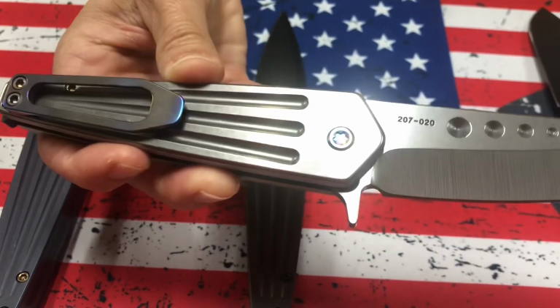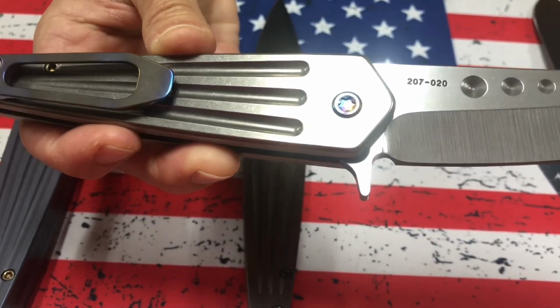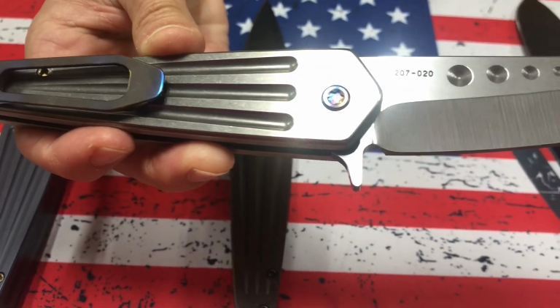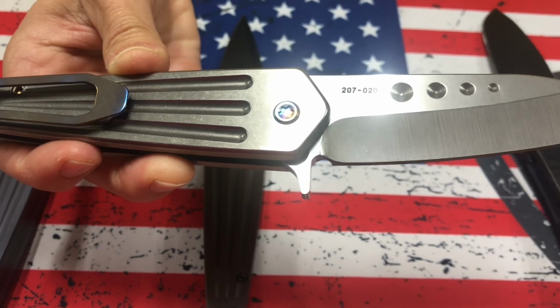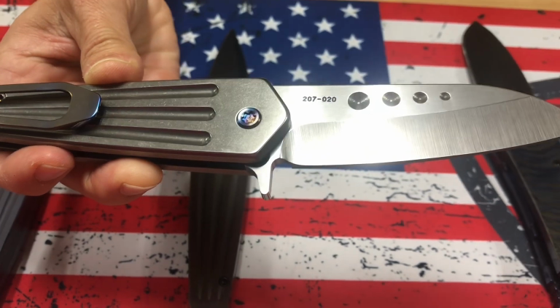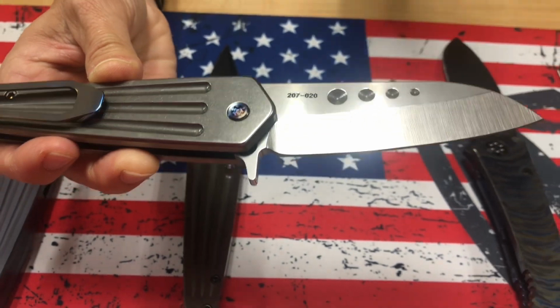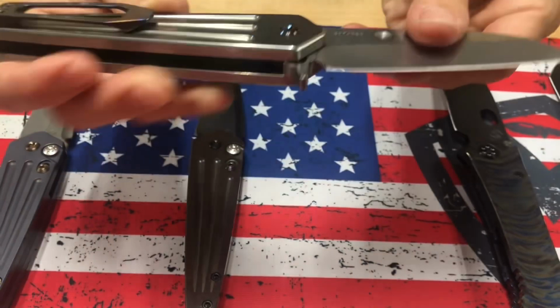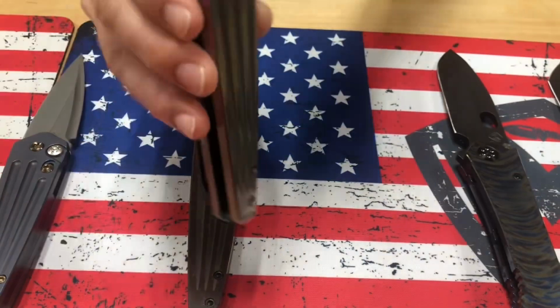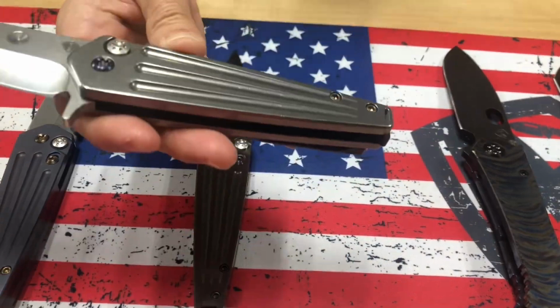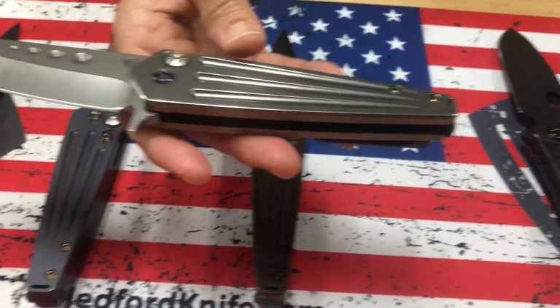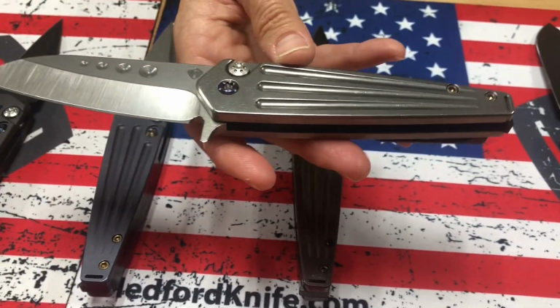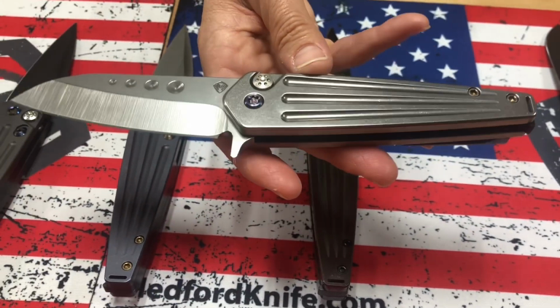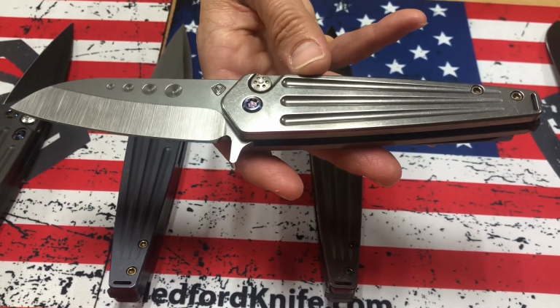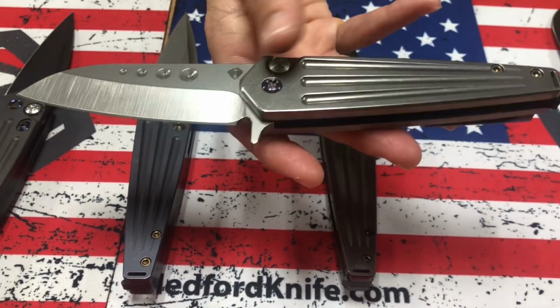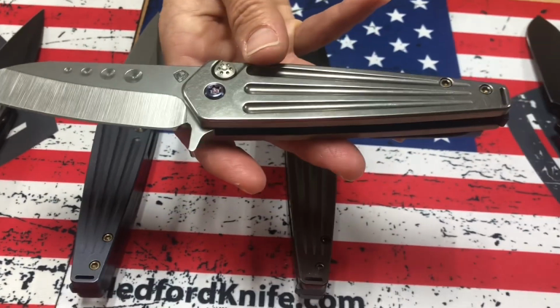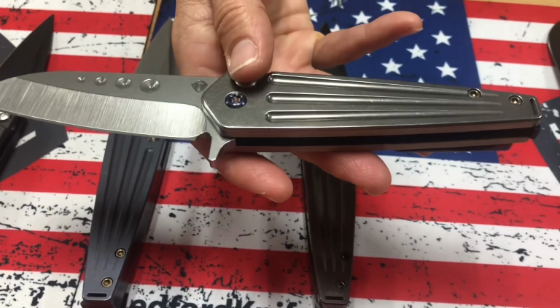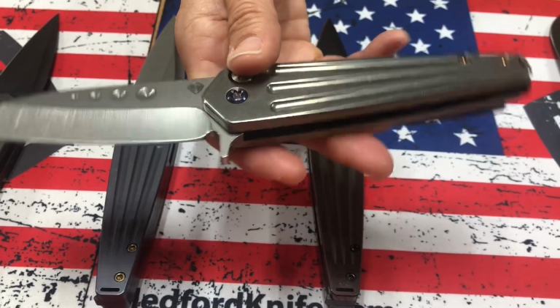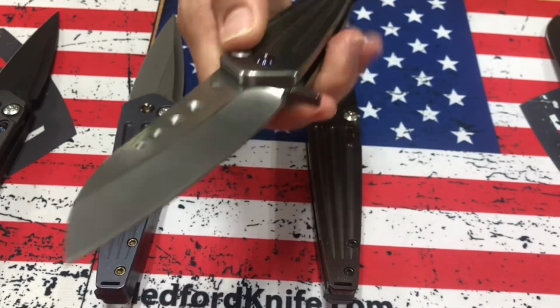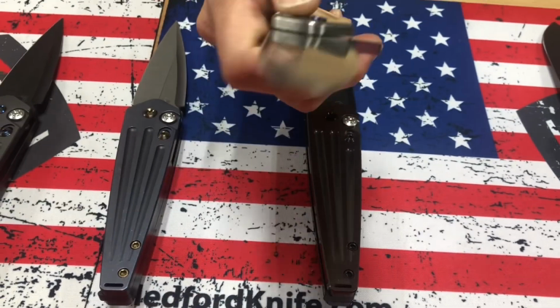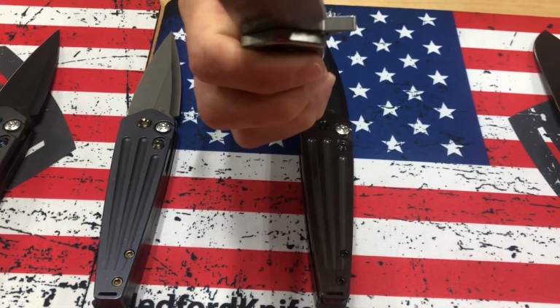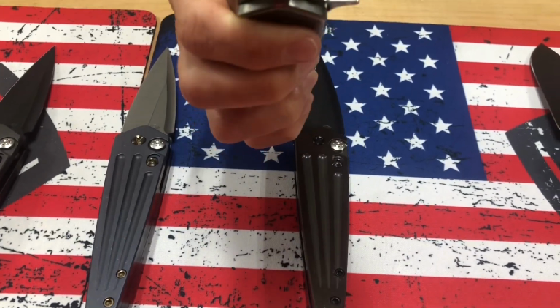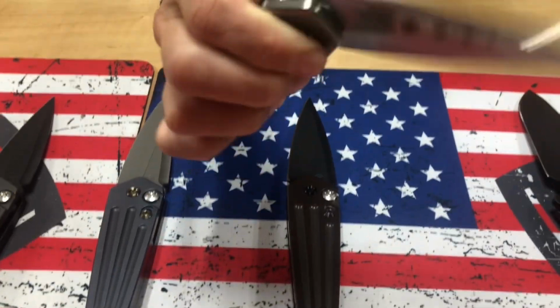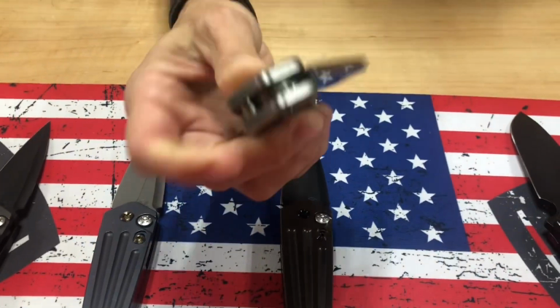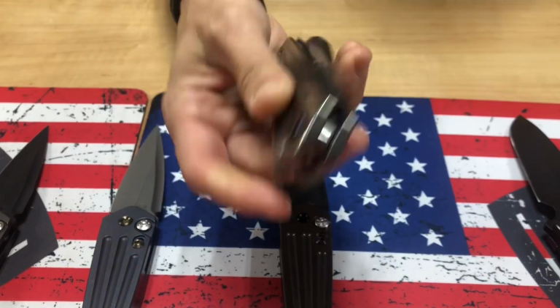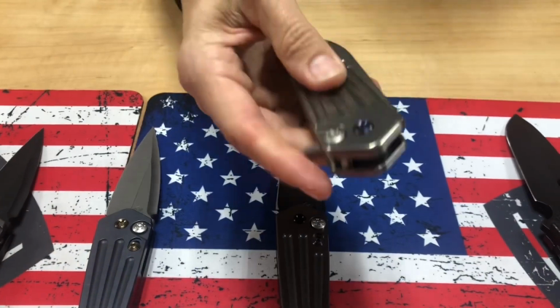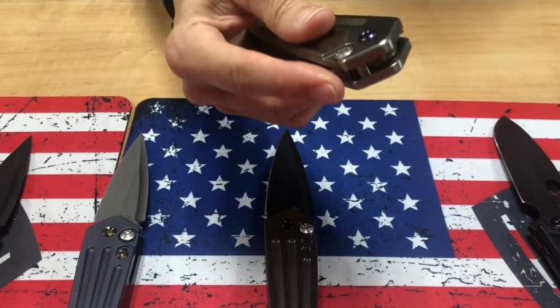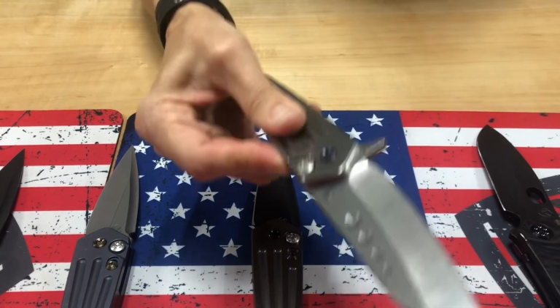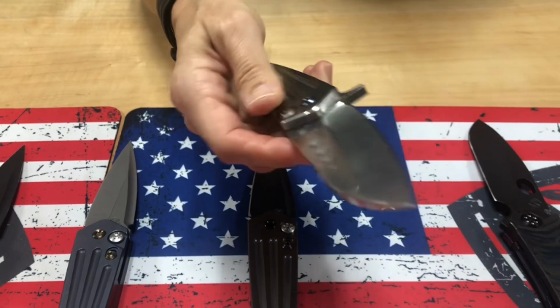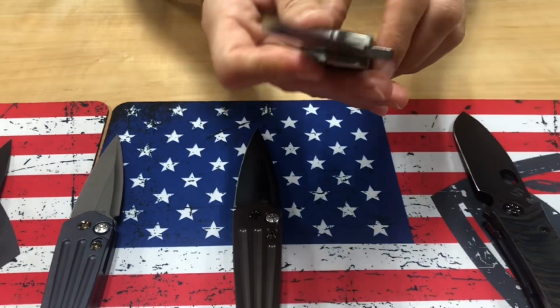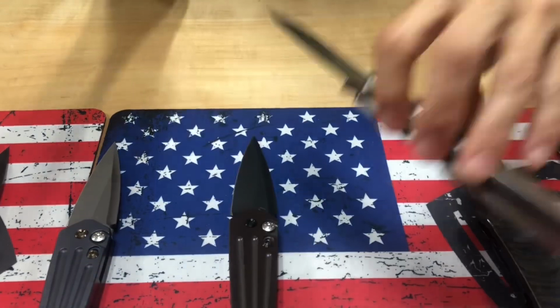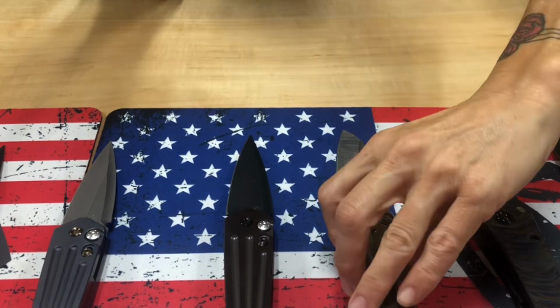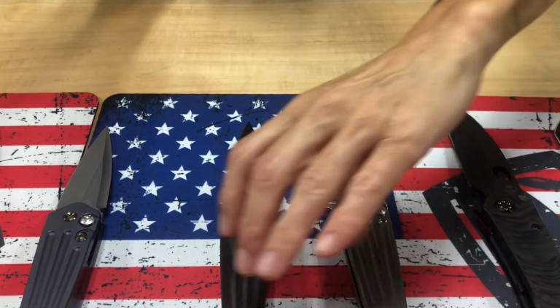Flamed hardware and a flamed clip. That's the Nosferatu Flipper, not to be mistaken with the auto. It's the sheep flip blade, and it has the button deploy and the flipper tab that even non-flippers can flip.